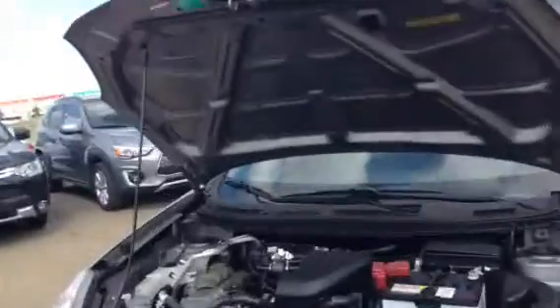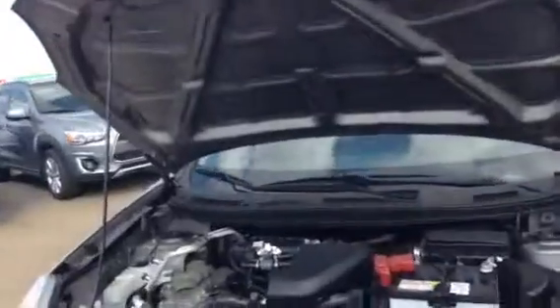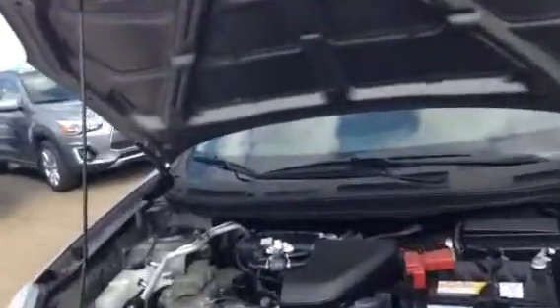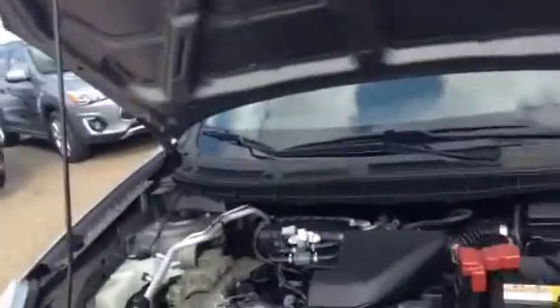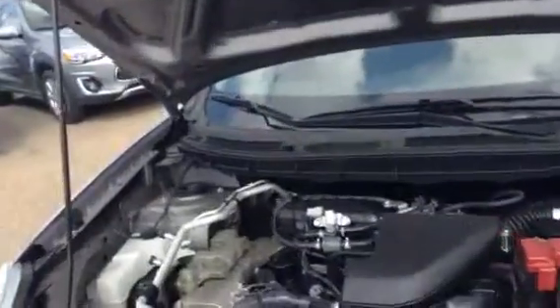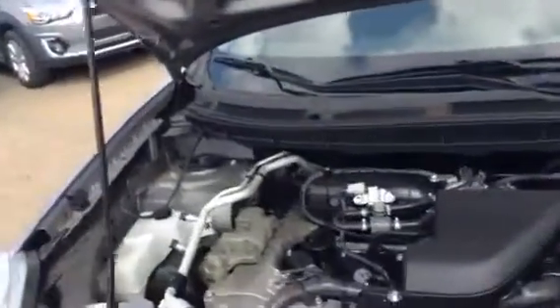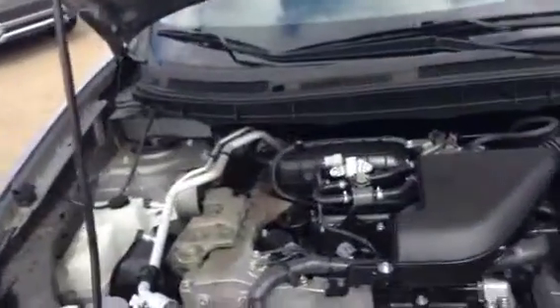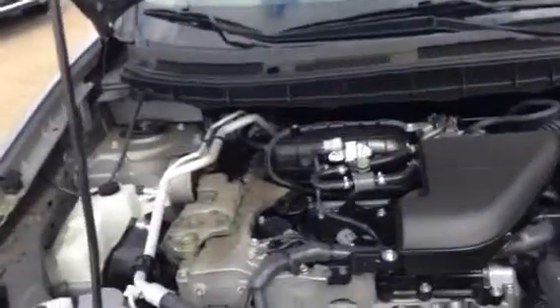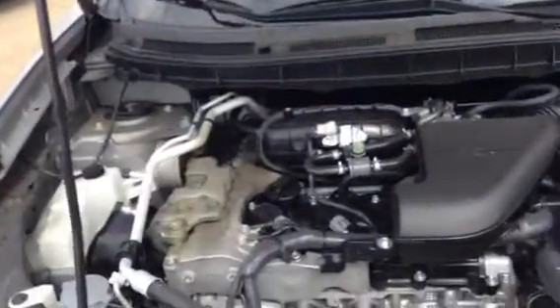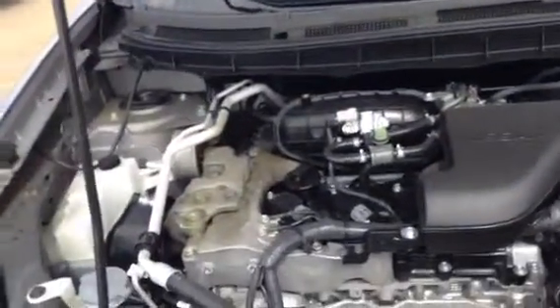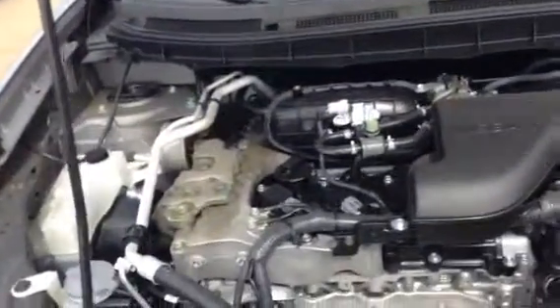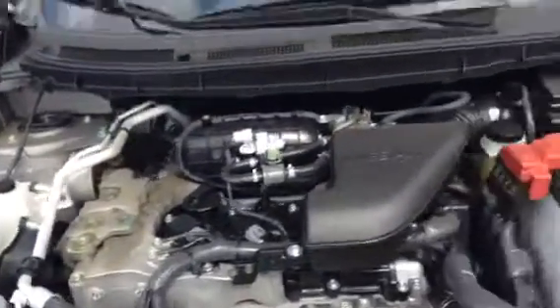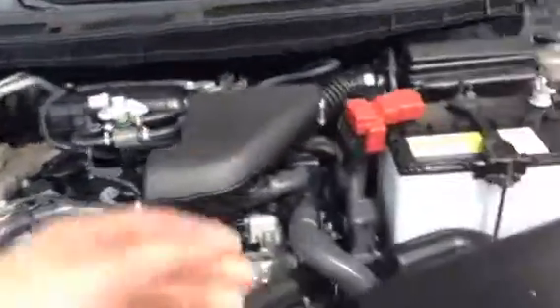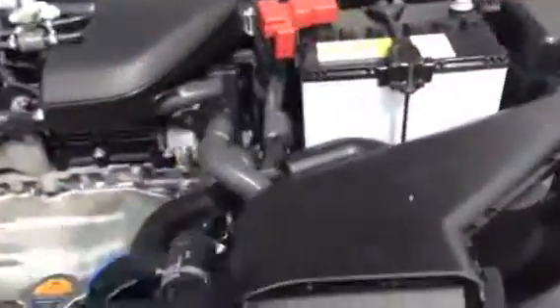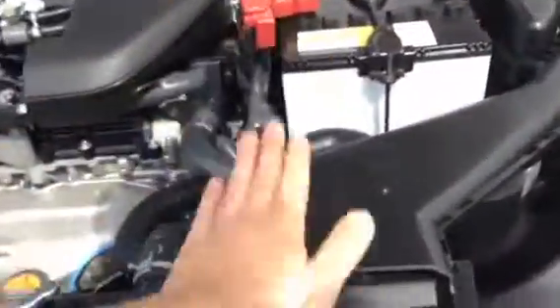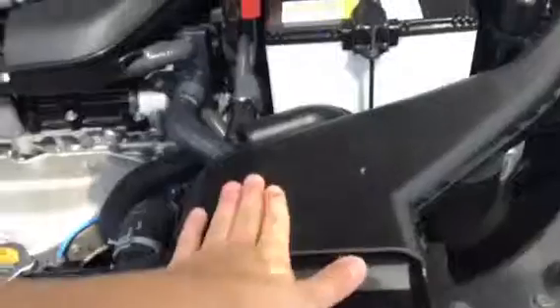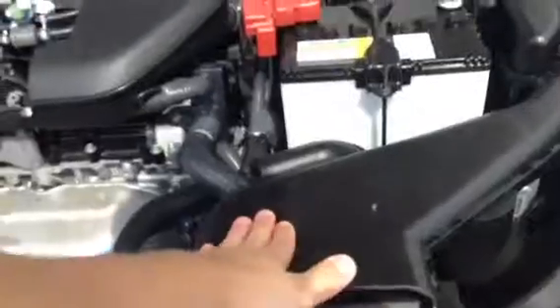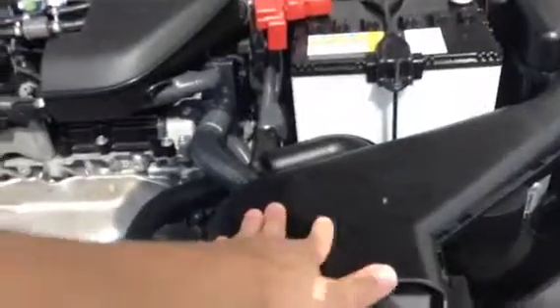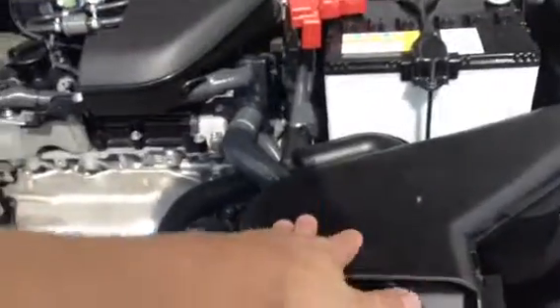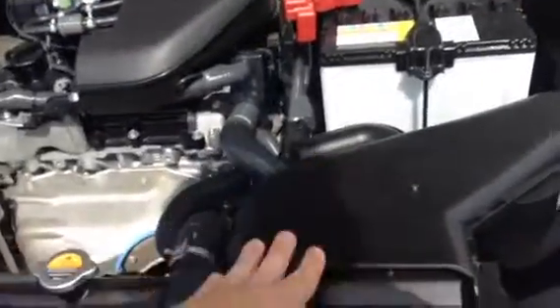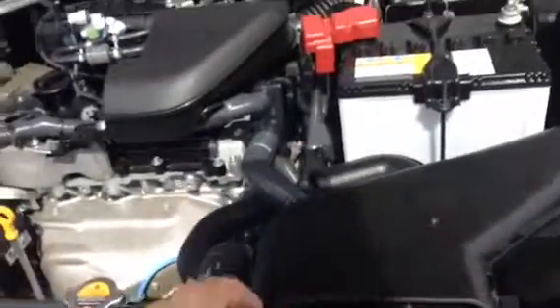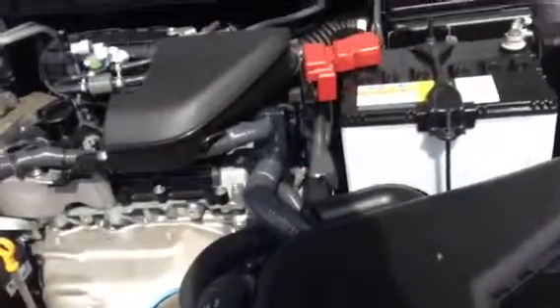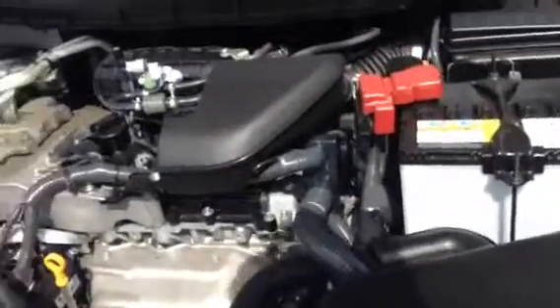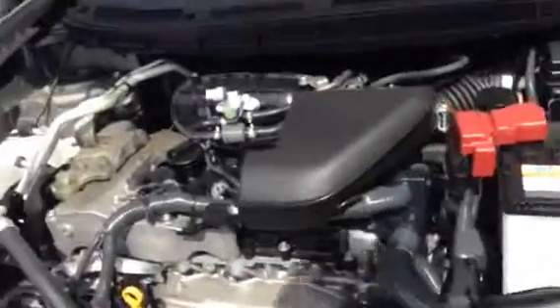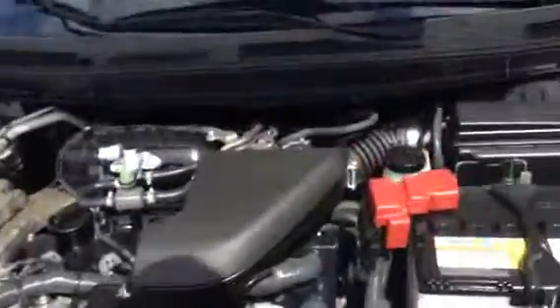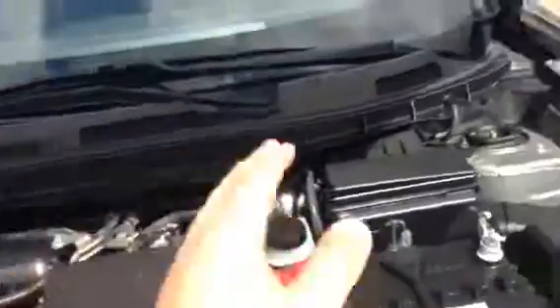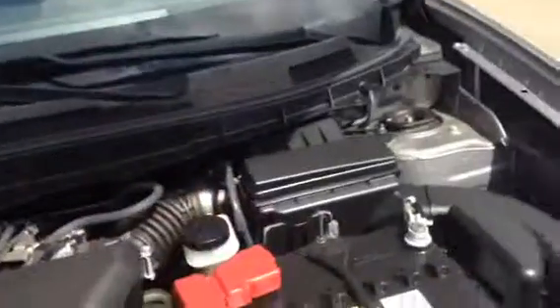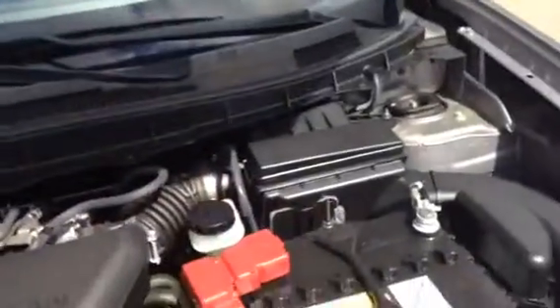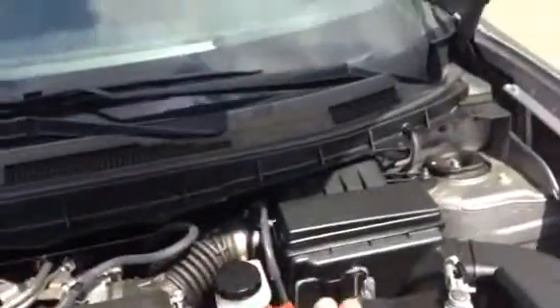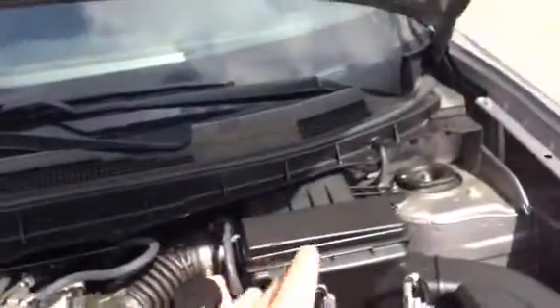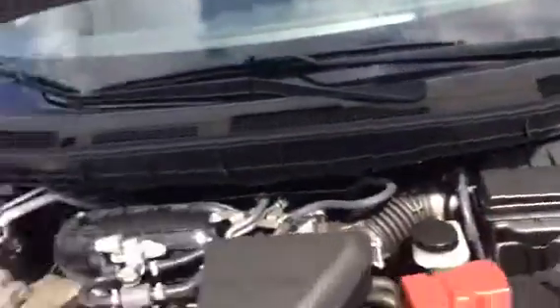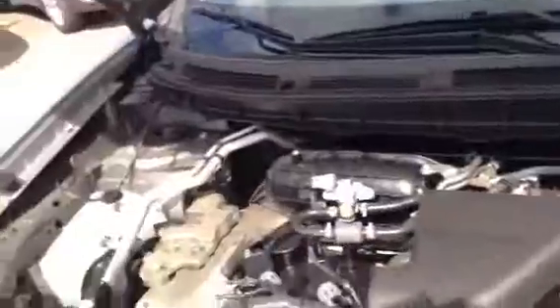Starting under the hood here, it's going to be a 2.5L 4-cylinder engine. Obviously you get your air intake here — it's nice and high for nice, dense, clean air, which is great for the engine. Battery's right there, and your fuse box right behind it.